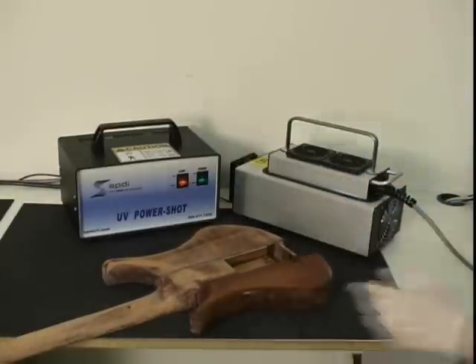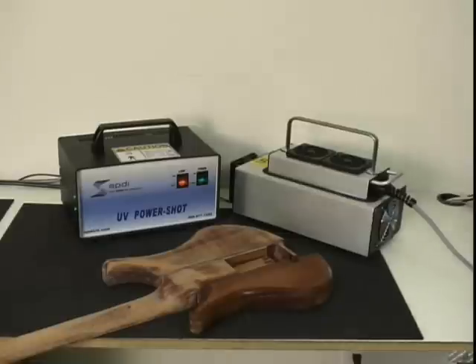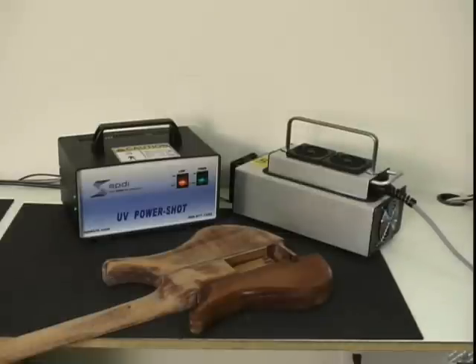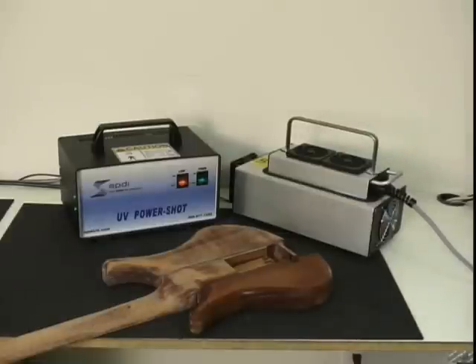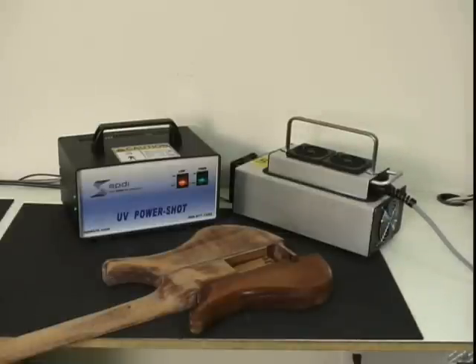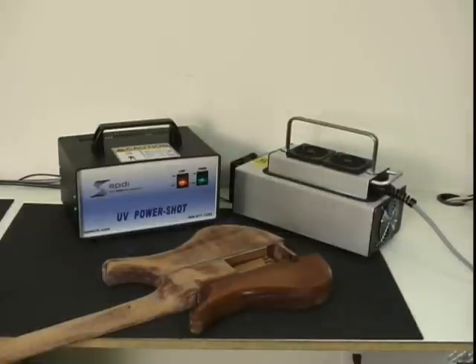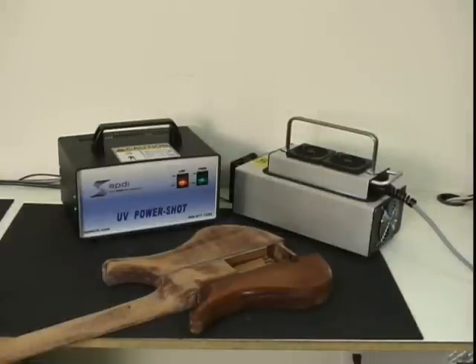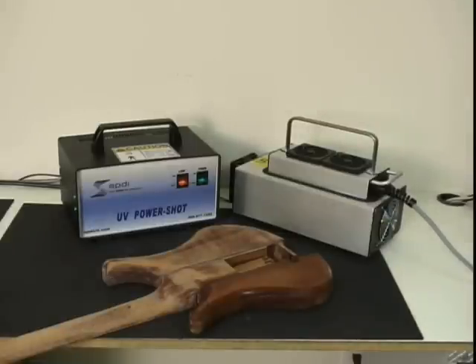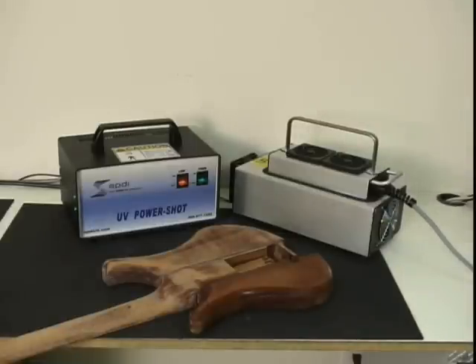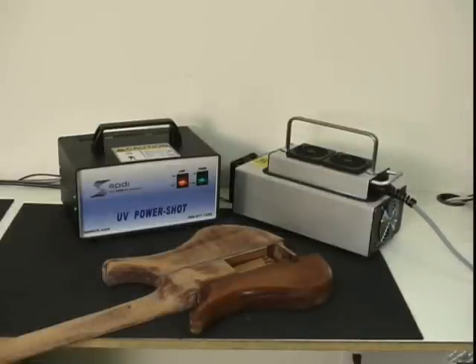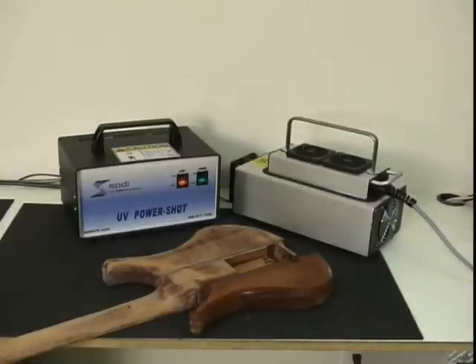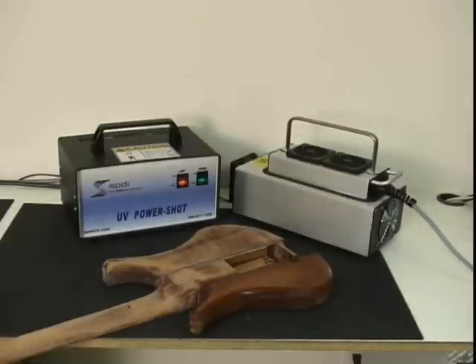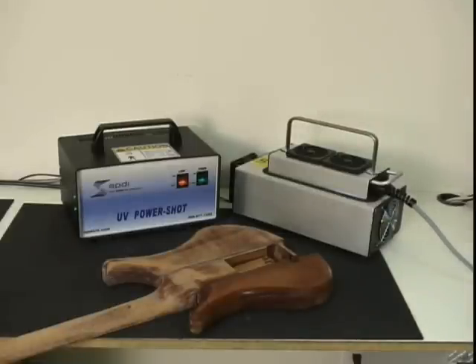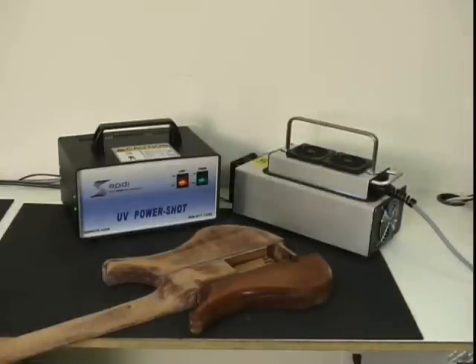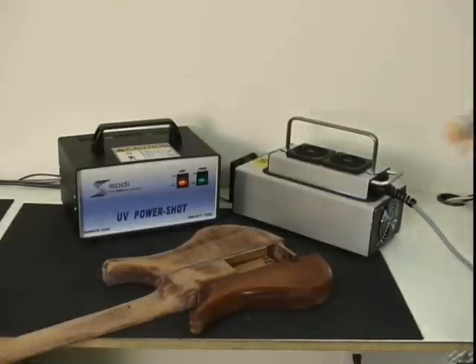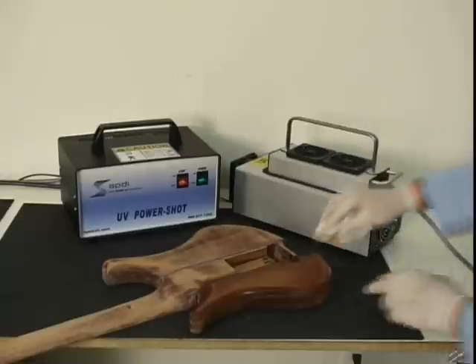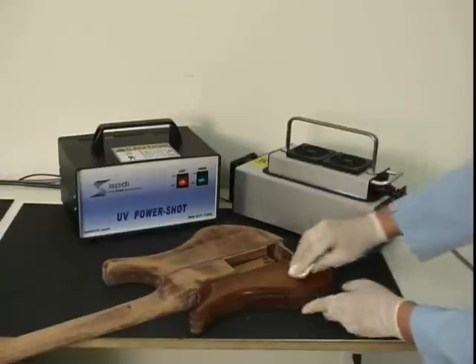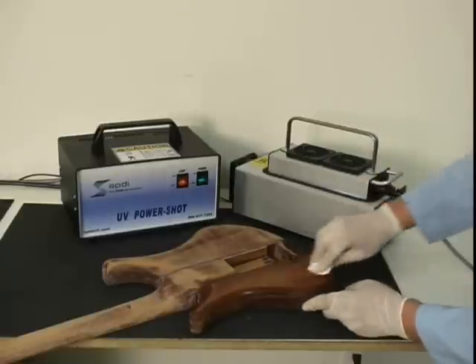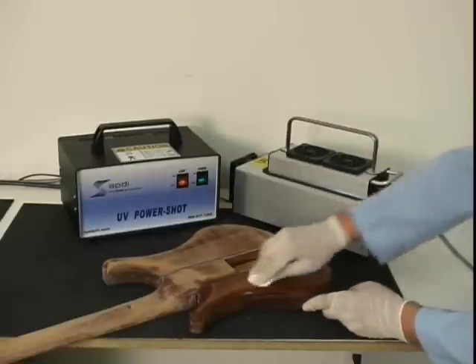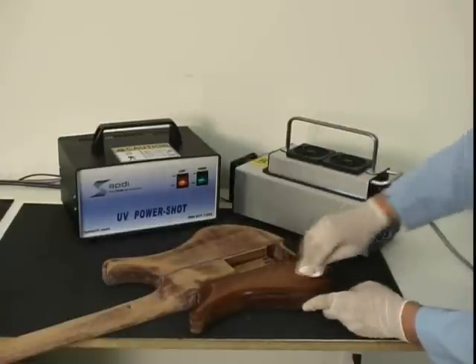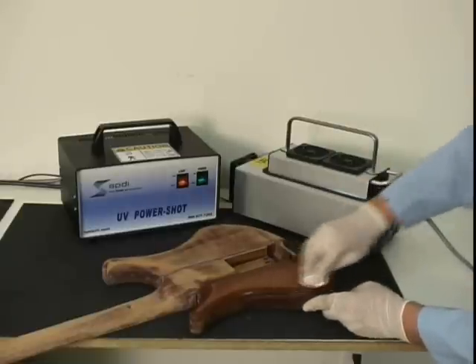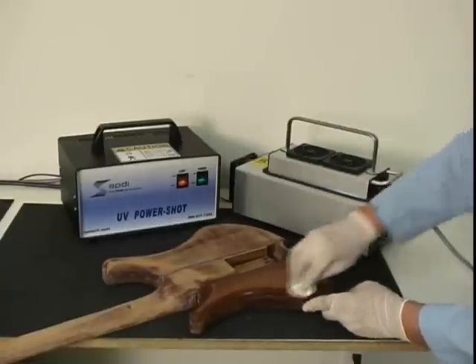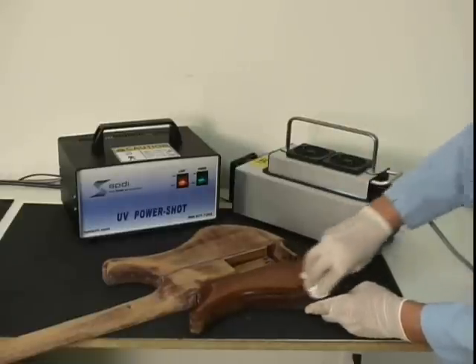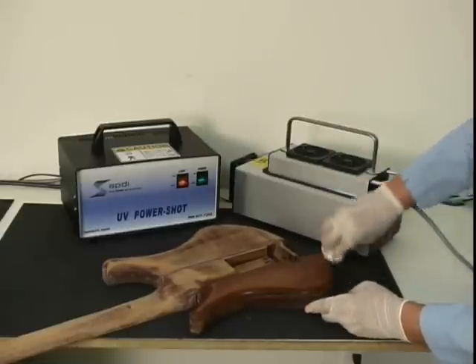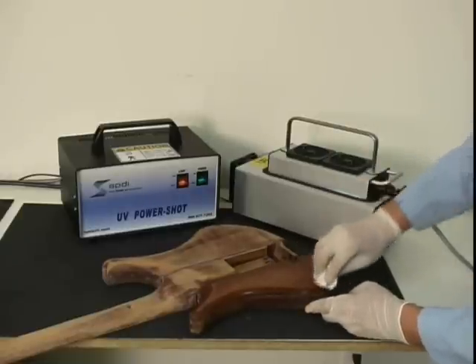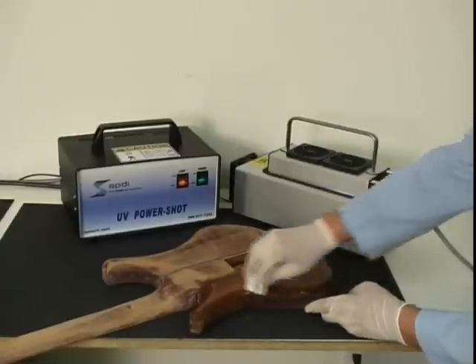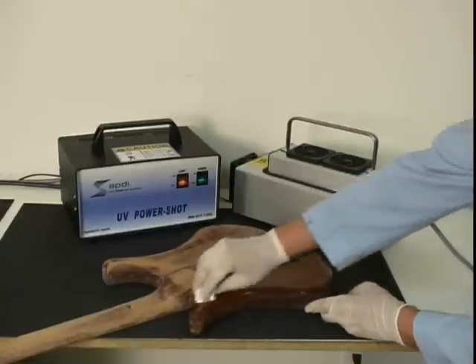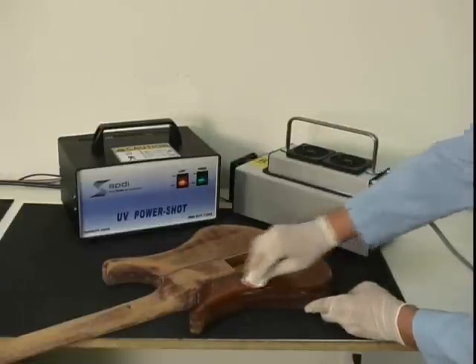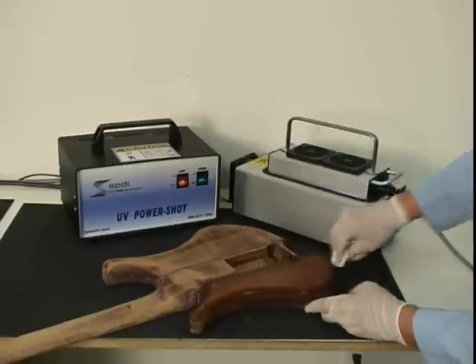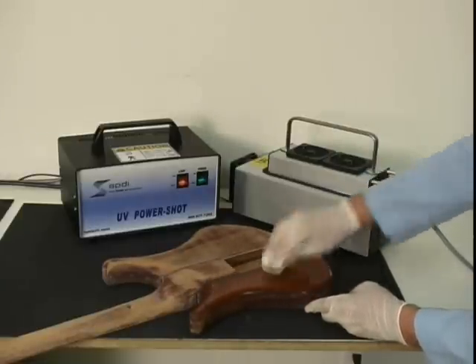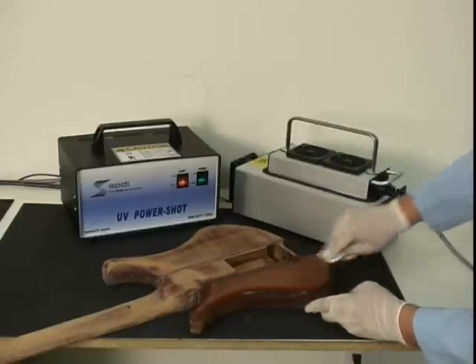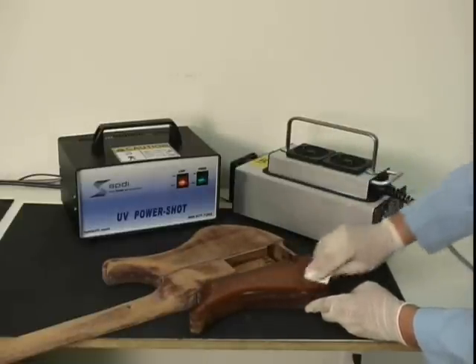The diversity of this small portable UV system has unlimited uses for any product needing the most reliable source in UV curing power.